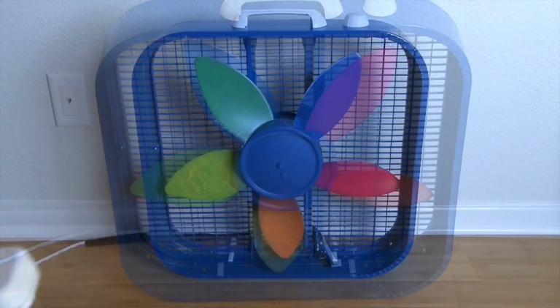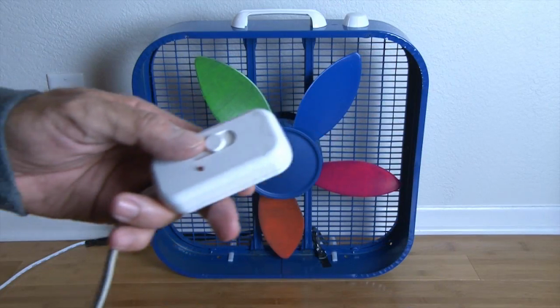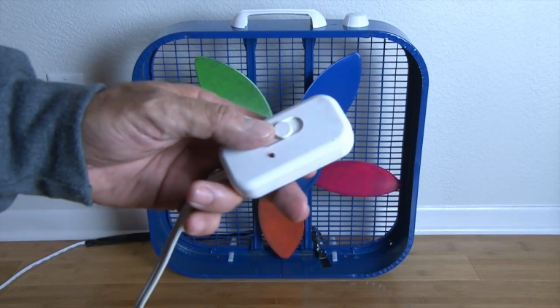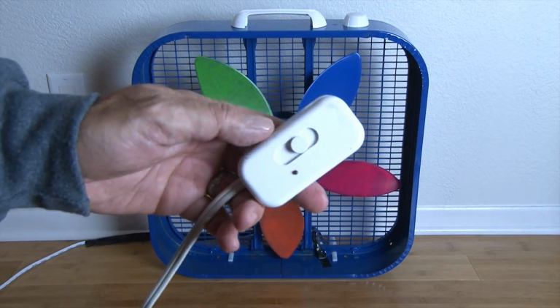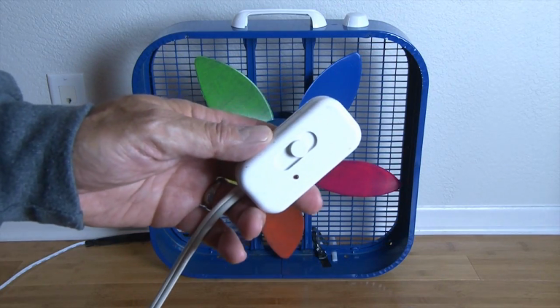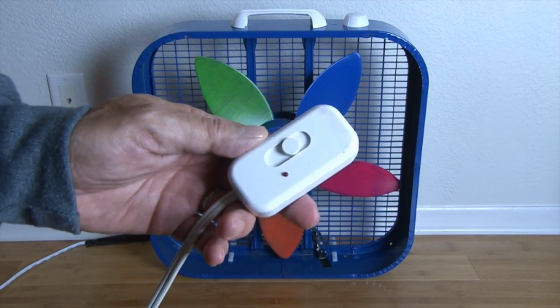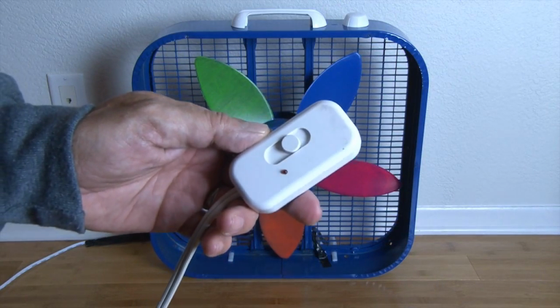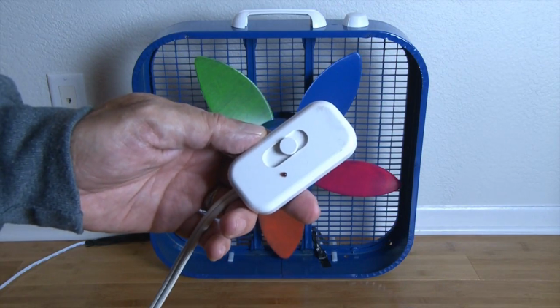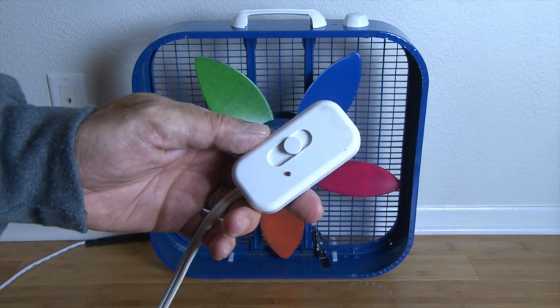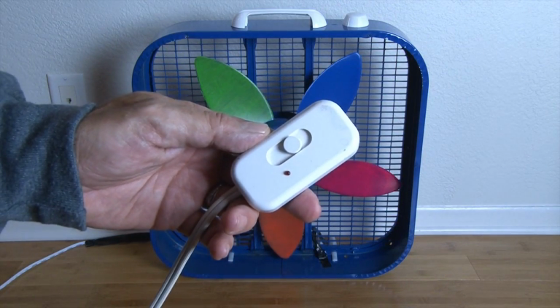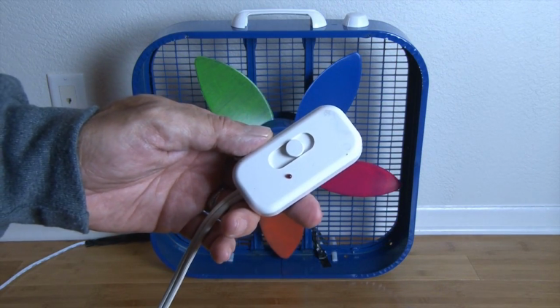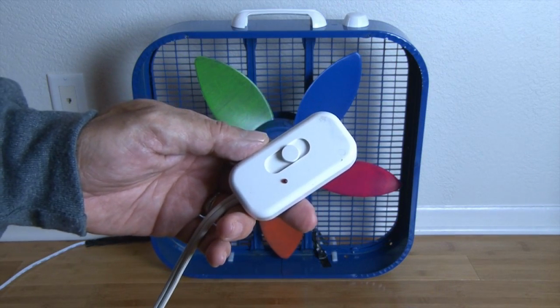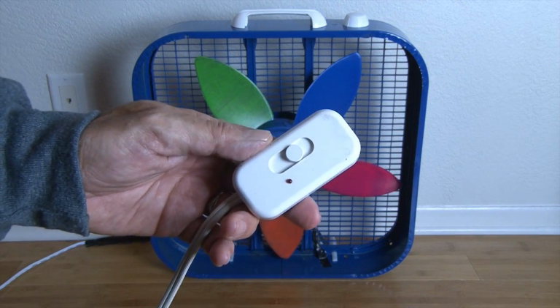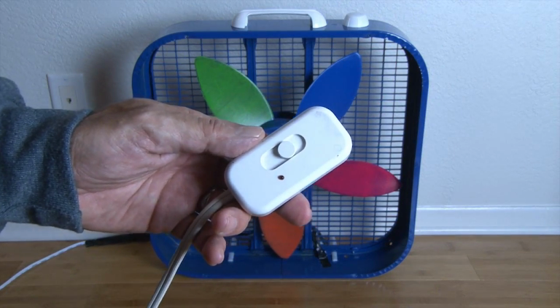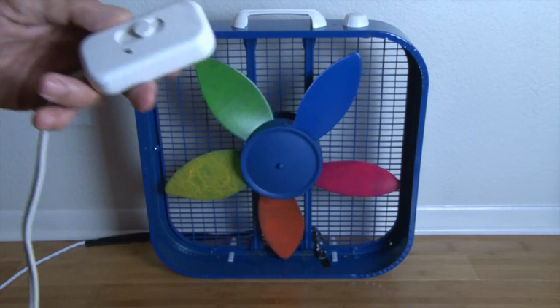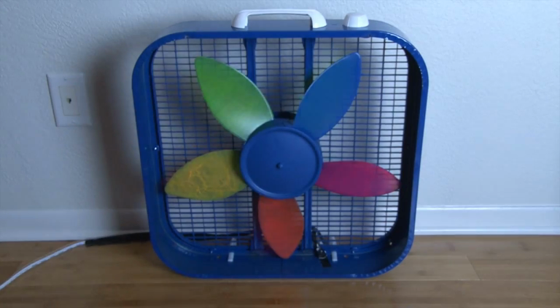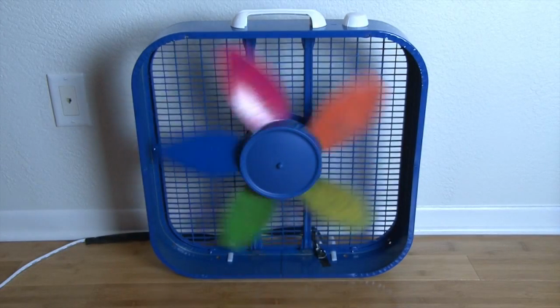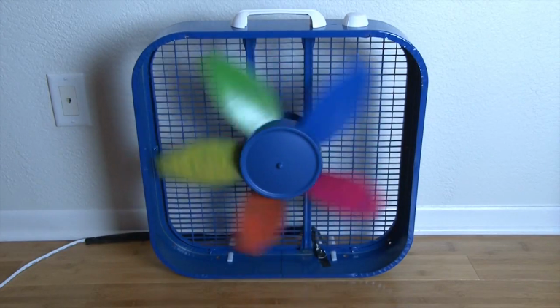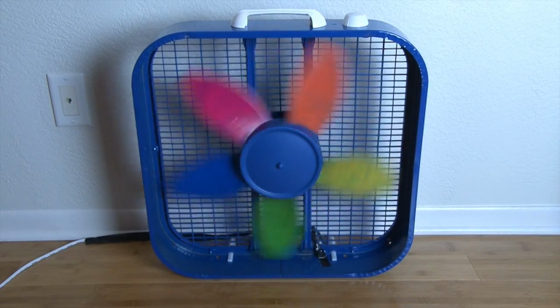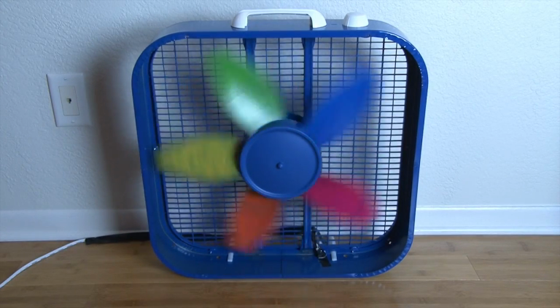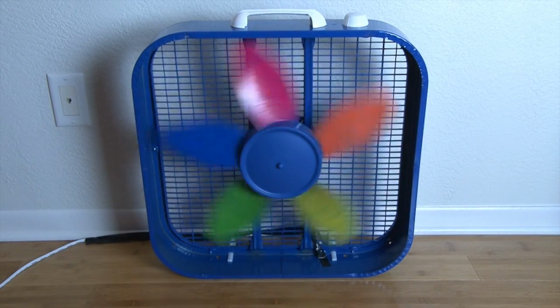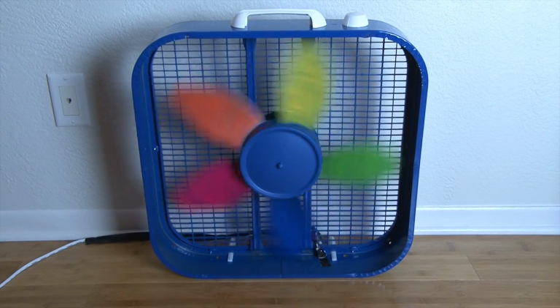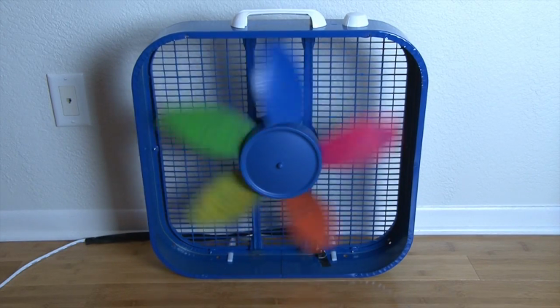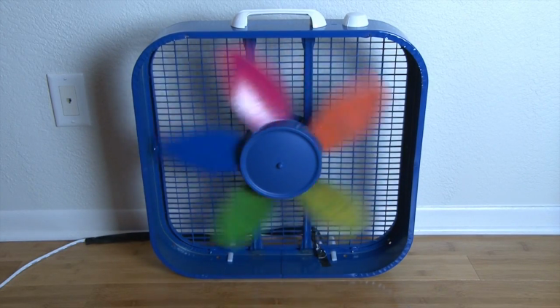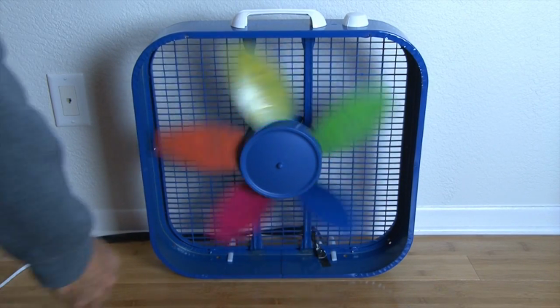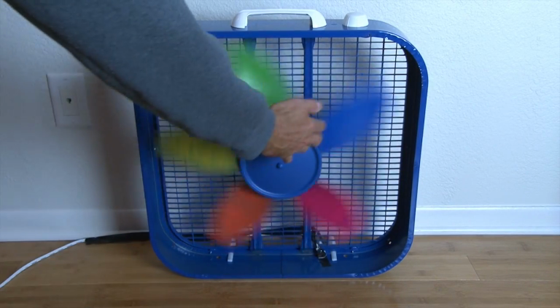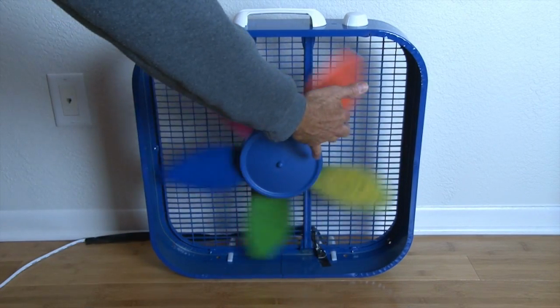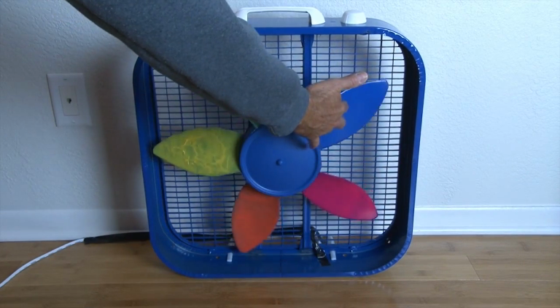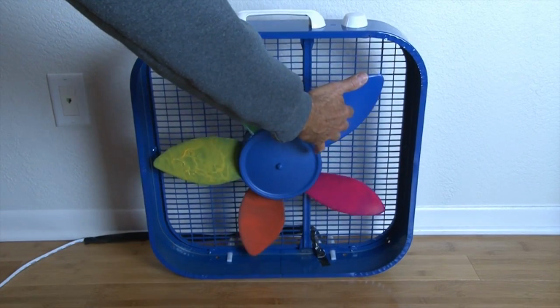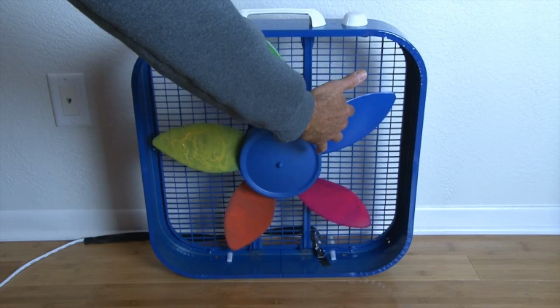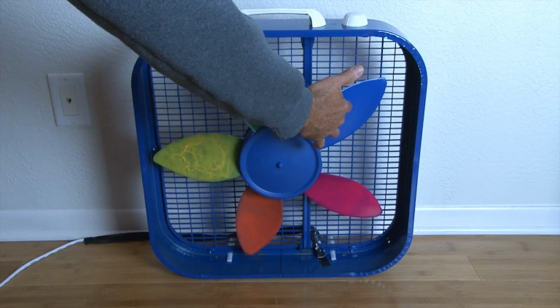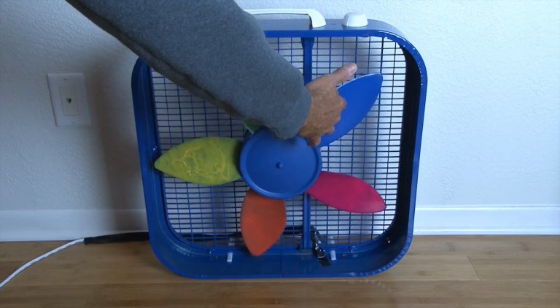But first, I'm going to plug the fan into a variable dimmer switch so I can control the rotation of the blades. And as you can see, for the full effect, I left the grill off — because these are plastic blades and they're actually pretty harmless.